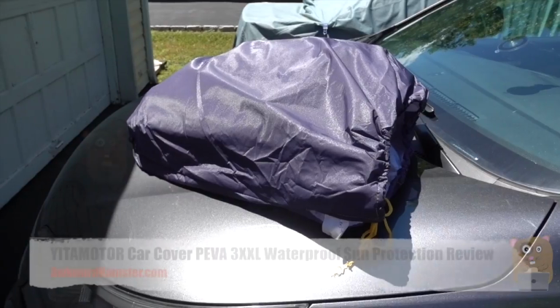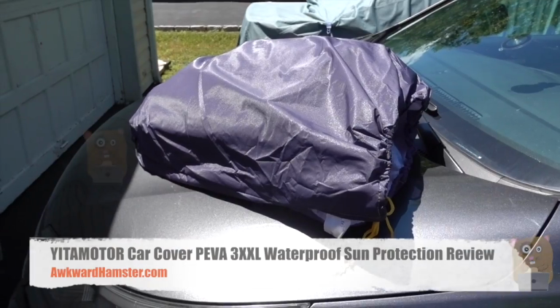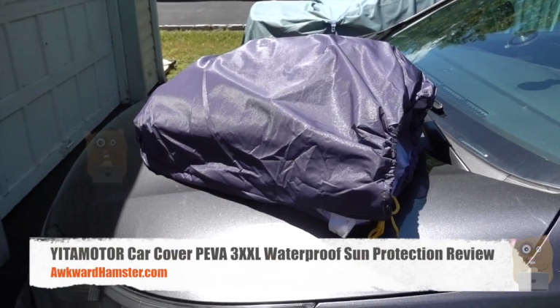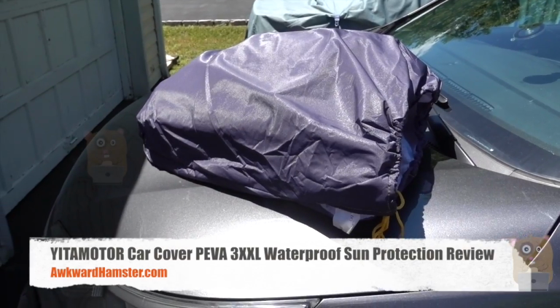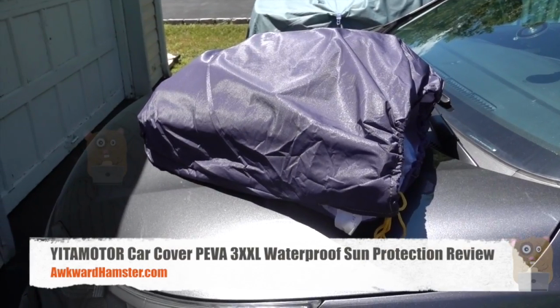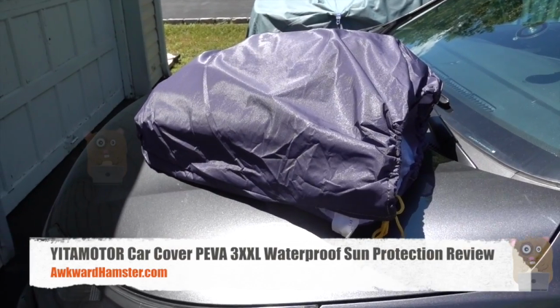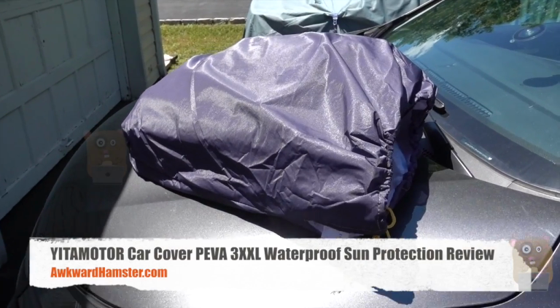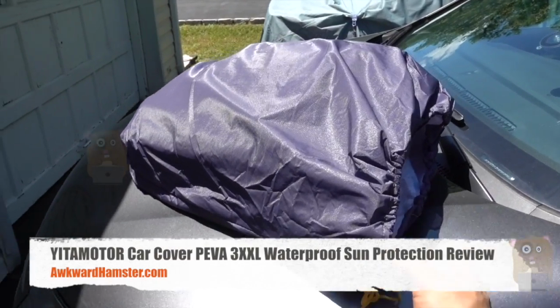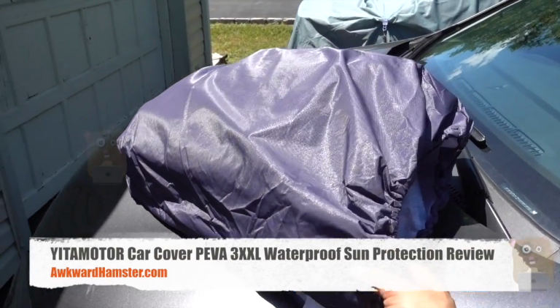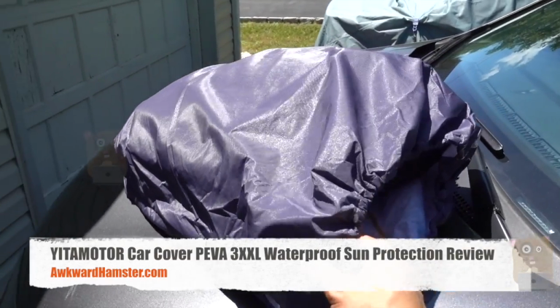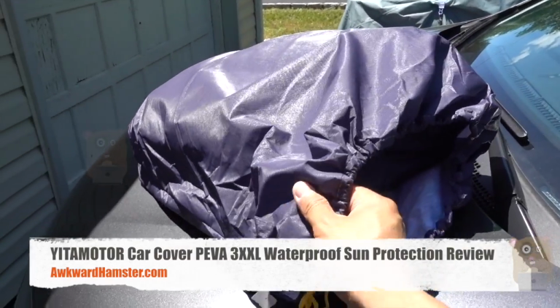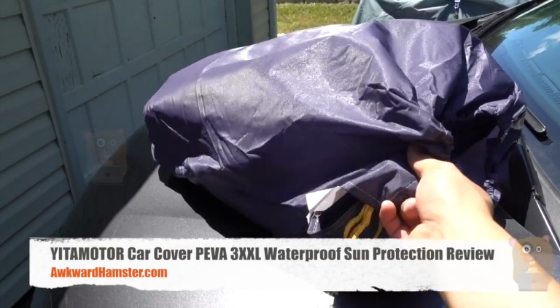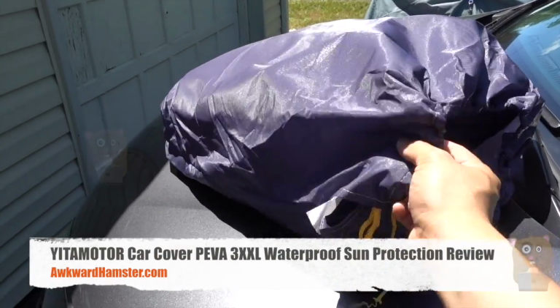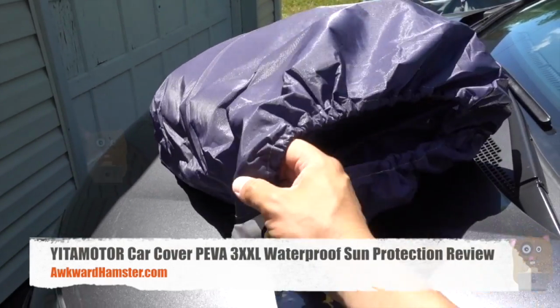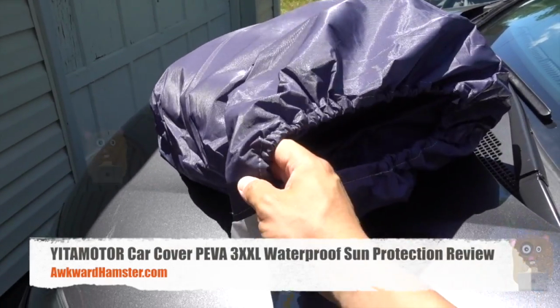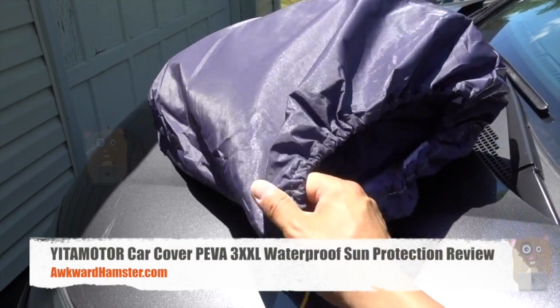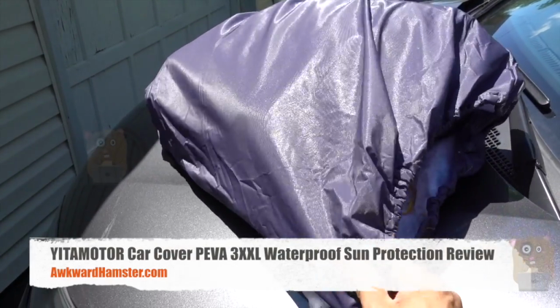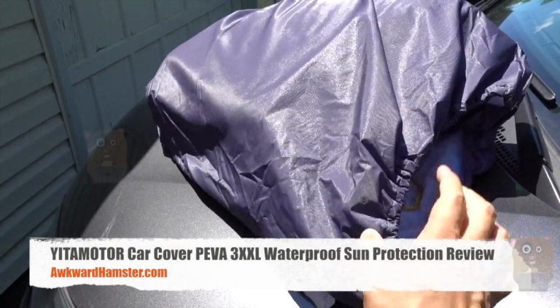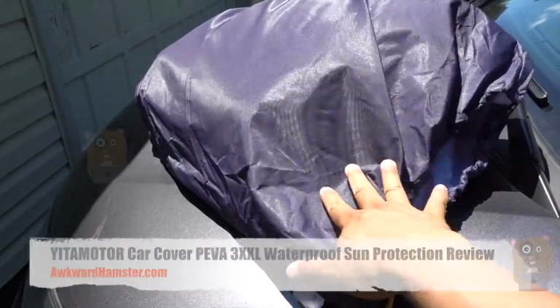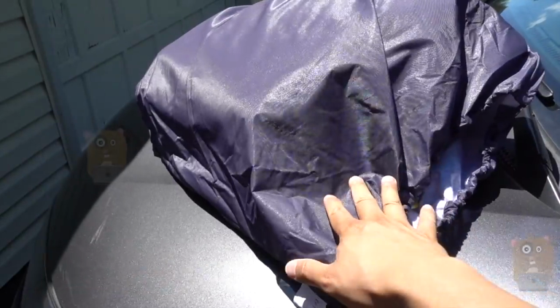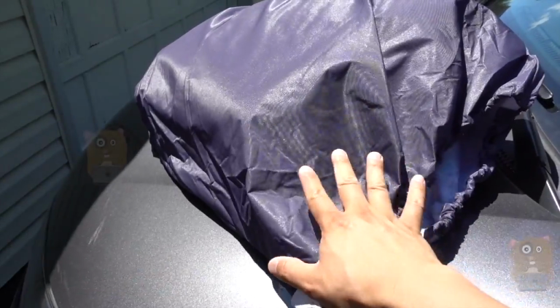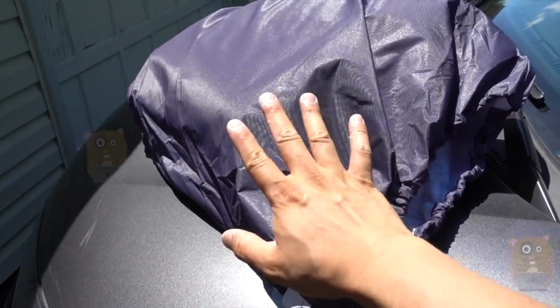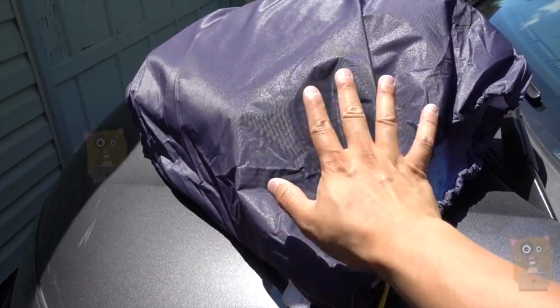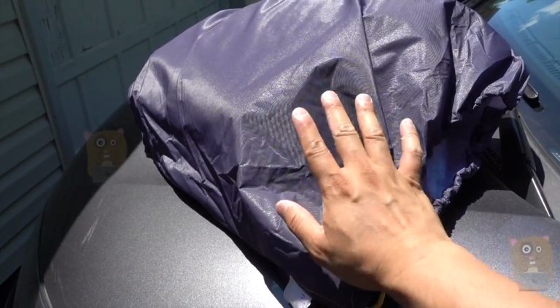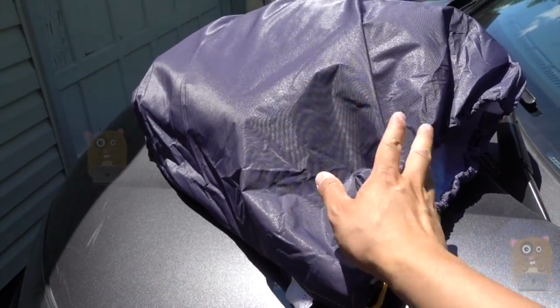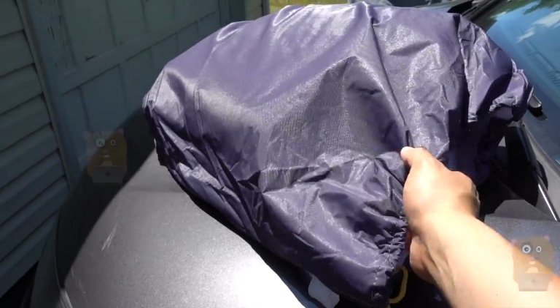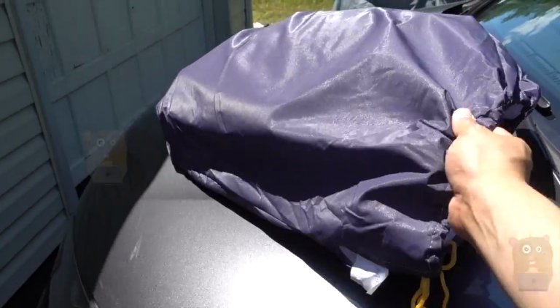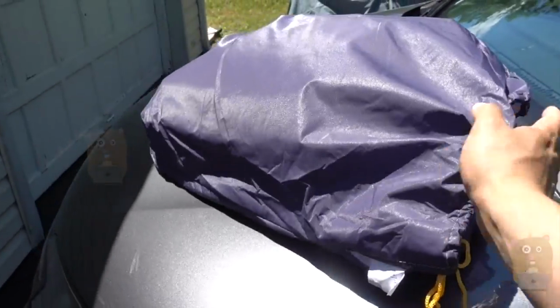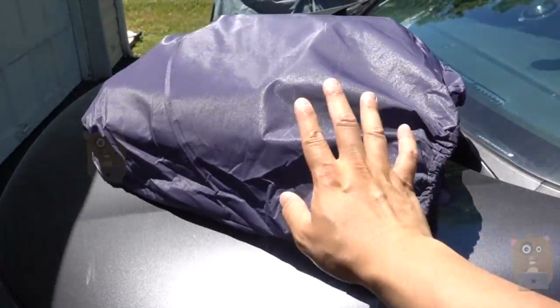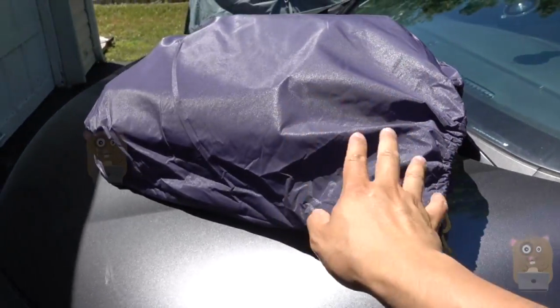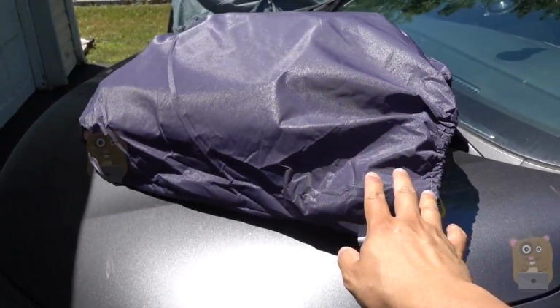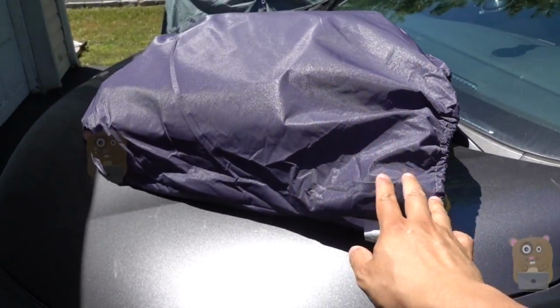Hi, welcome to Grand Amster. Today I'll be reviewing this IATA Motor Universal Car Cover. This item is about 208 inches — this is the 3XXL.